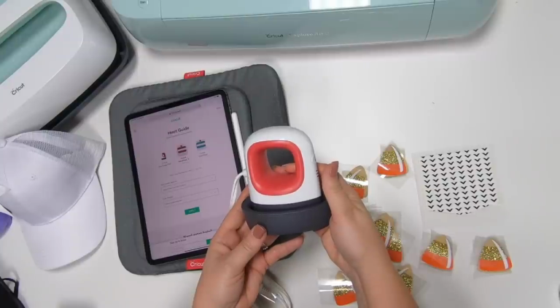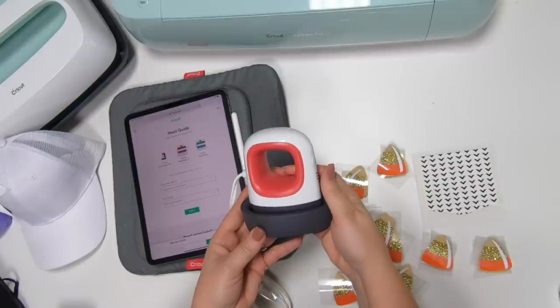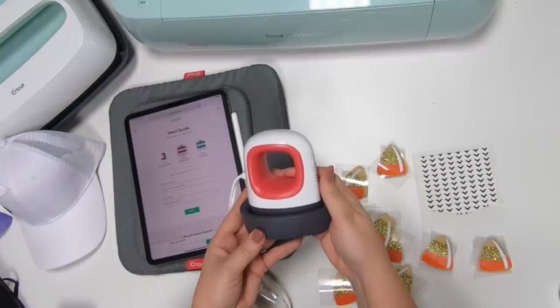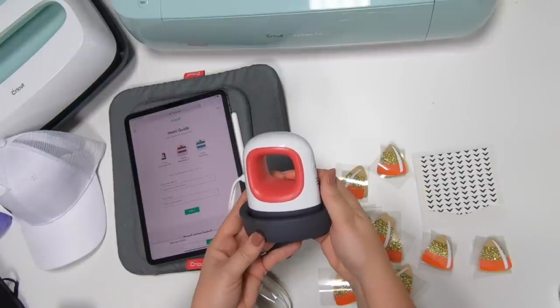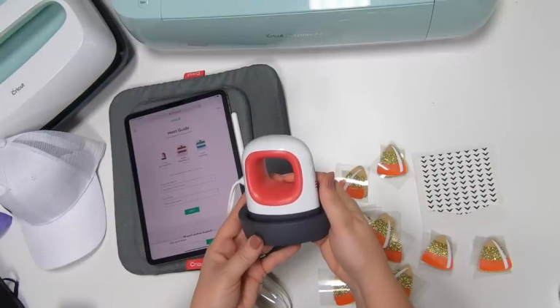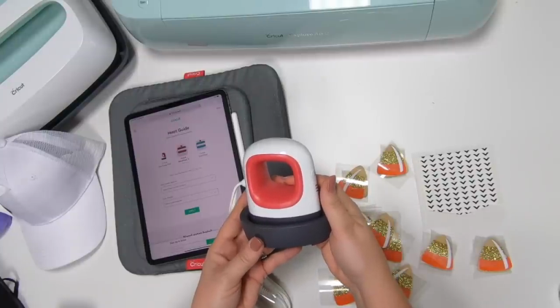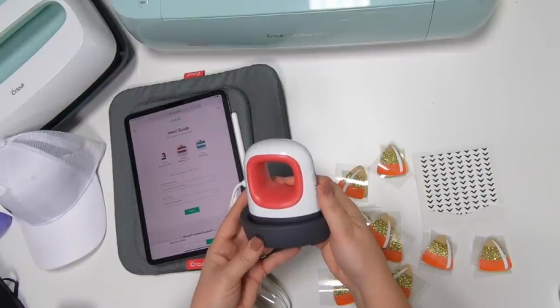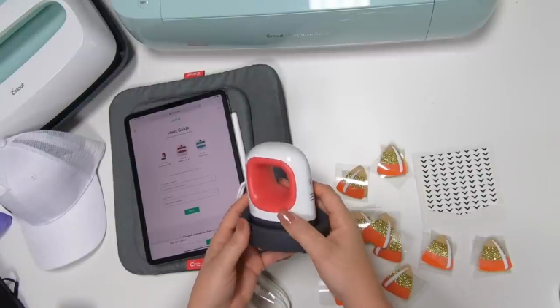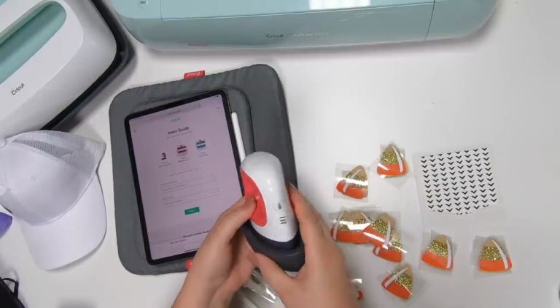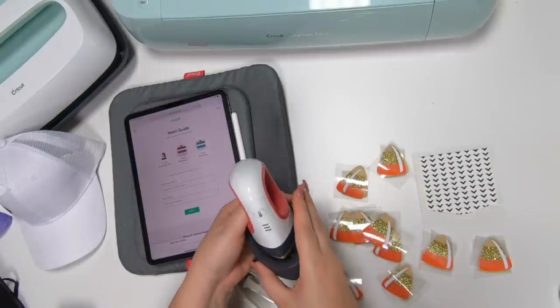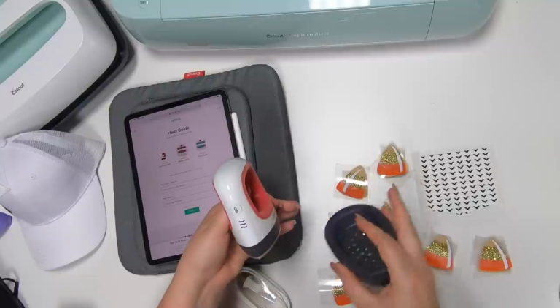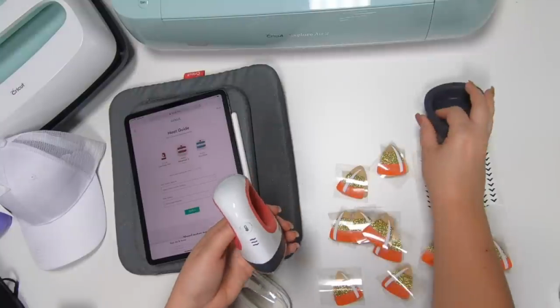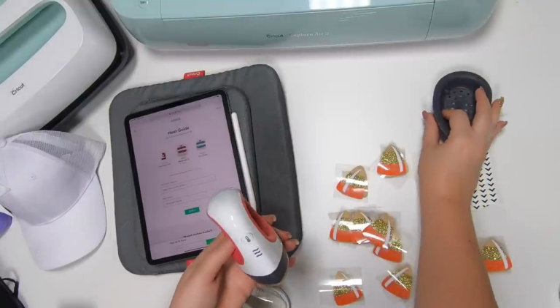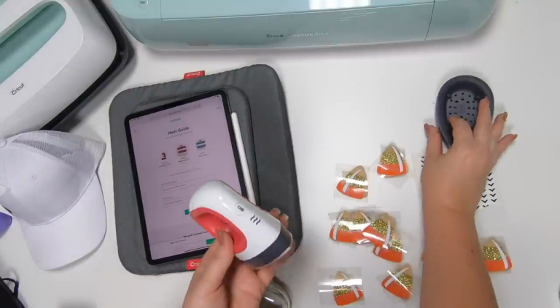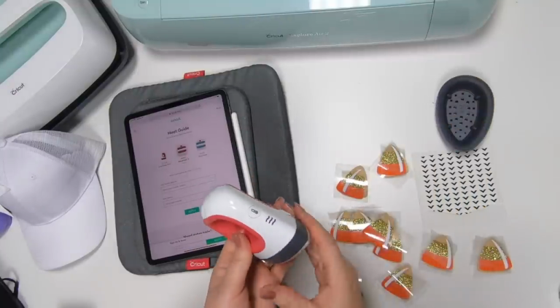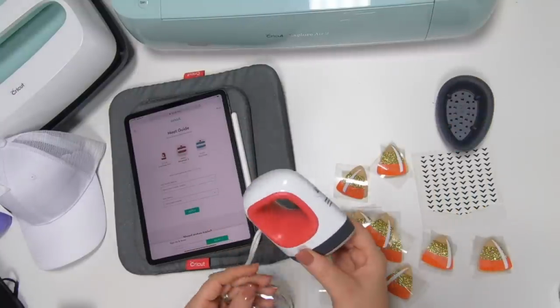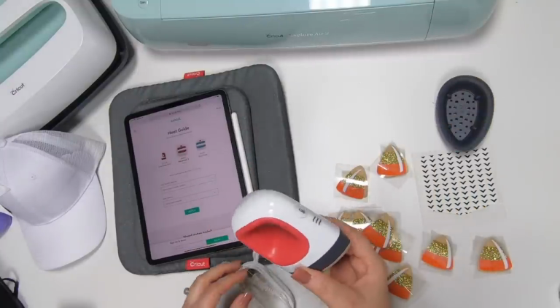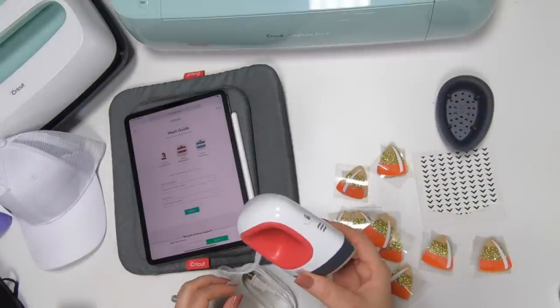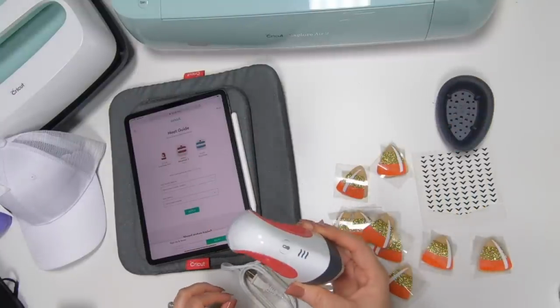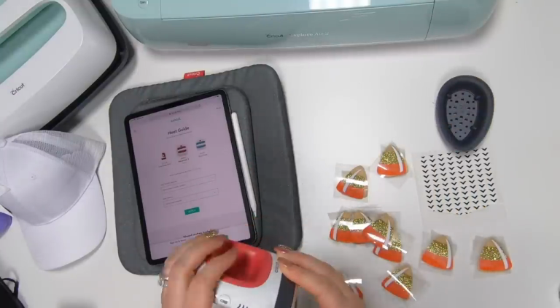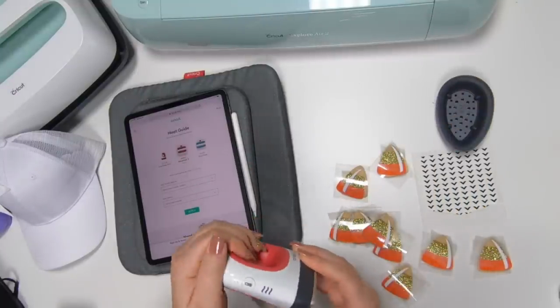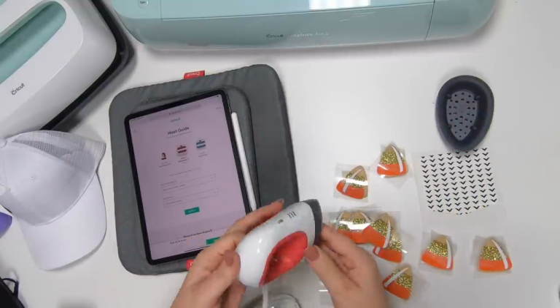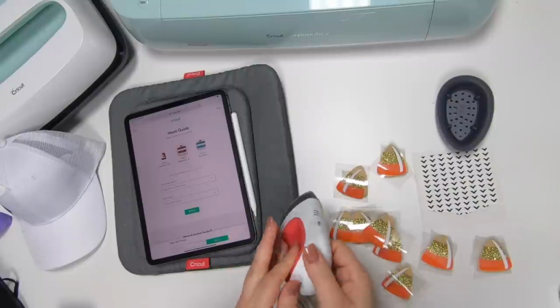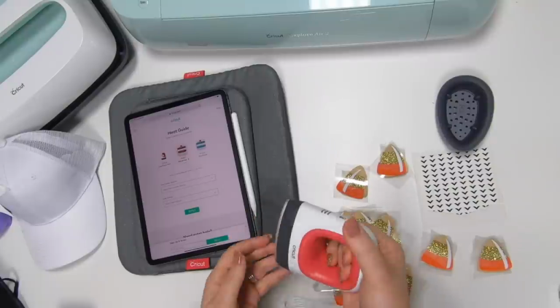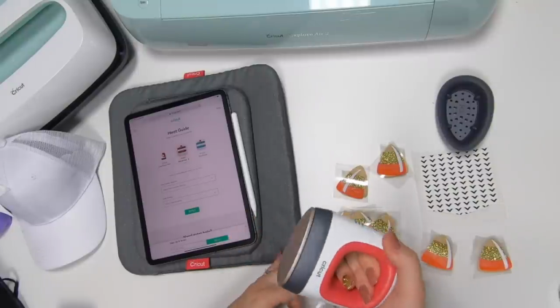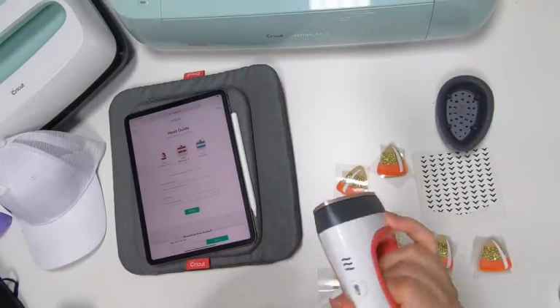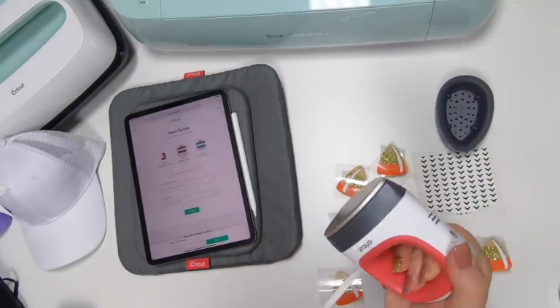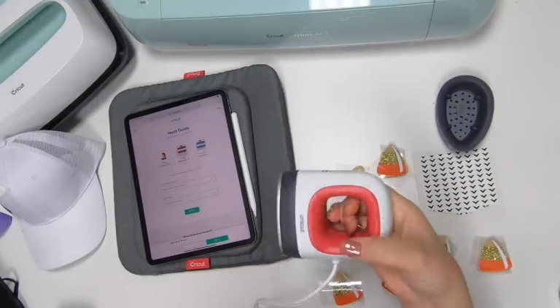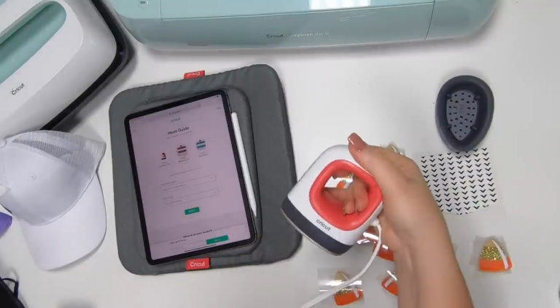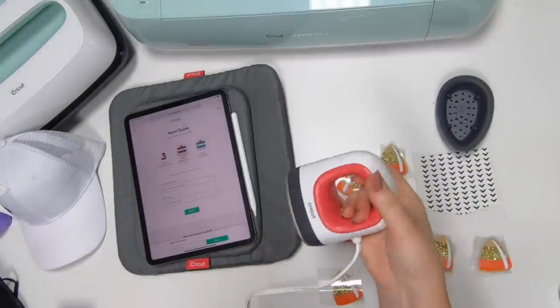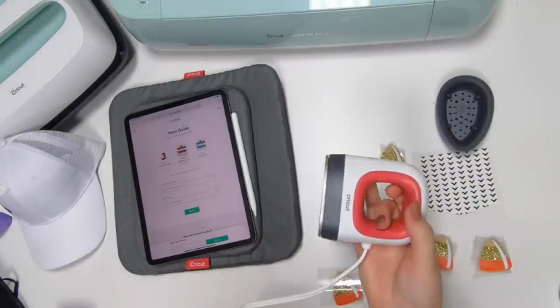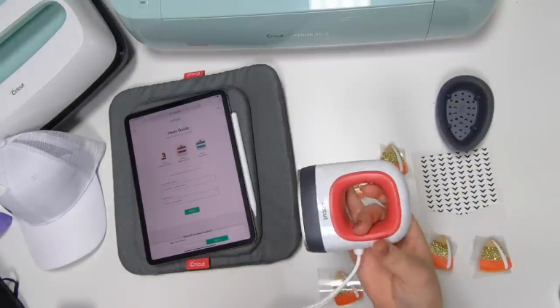Hi guys, it's Crystal, welcome back to my channel. Today we are playing with the new Cricut Easy Press Mini 2. I'm super excited about this — it fits right in your hand, super little, and this is going to be great for our small projects.